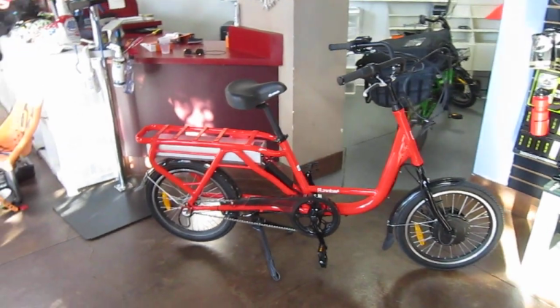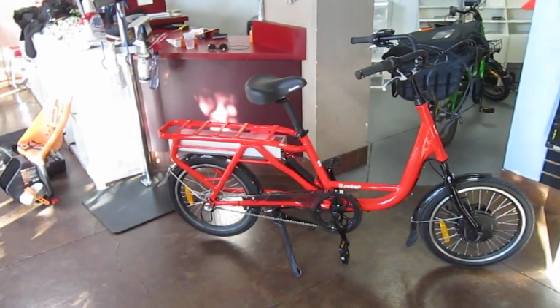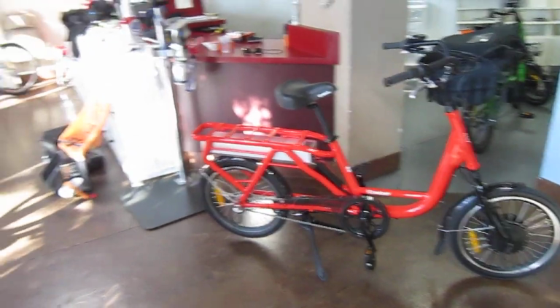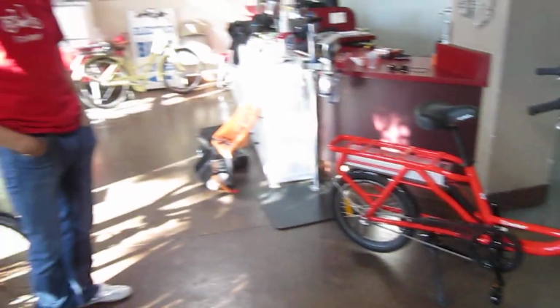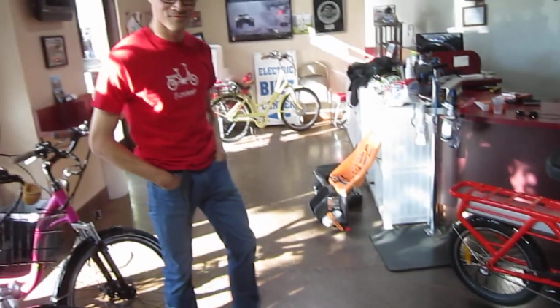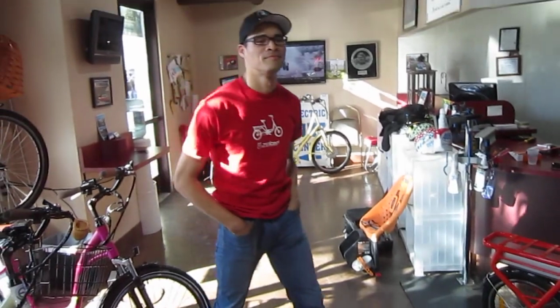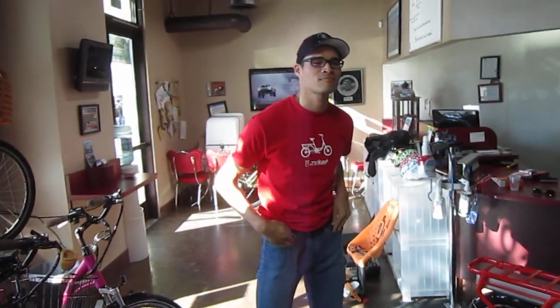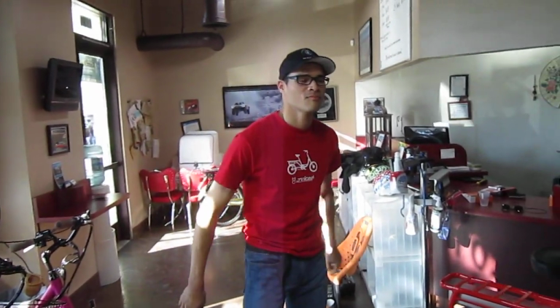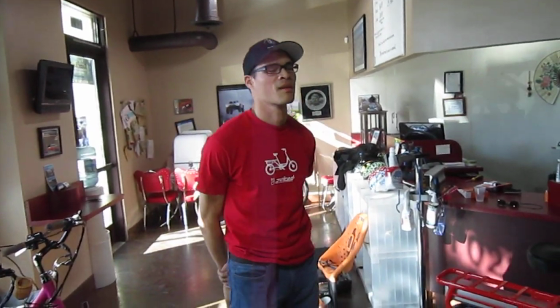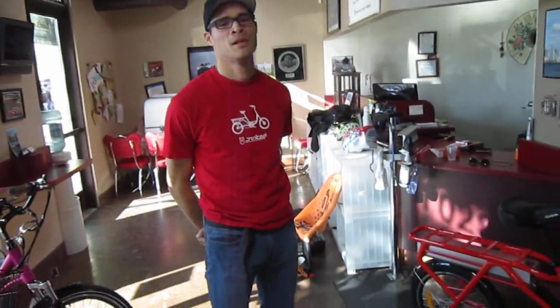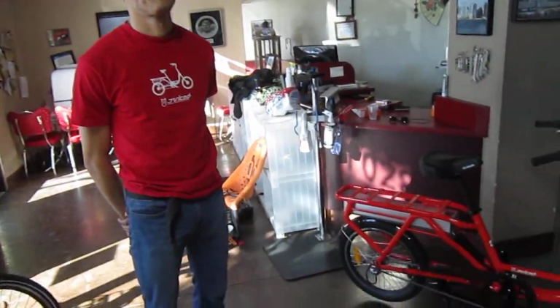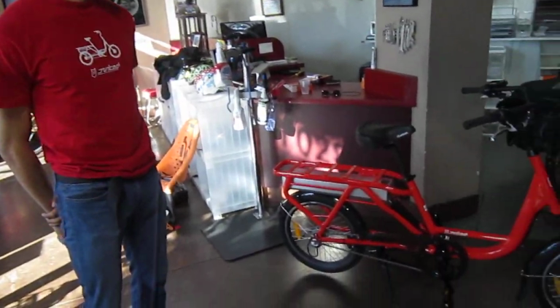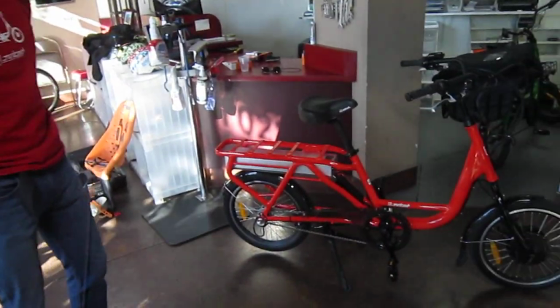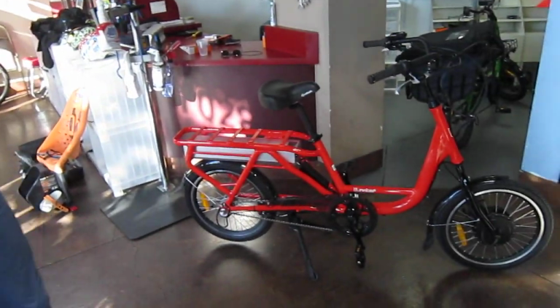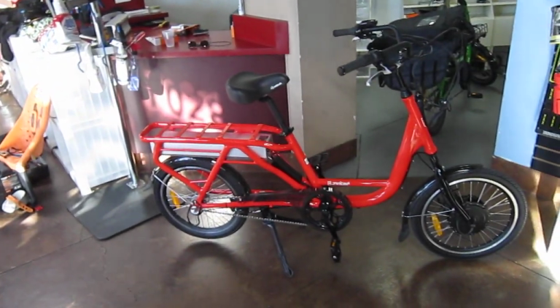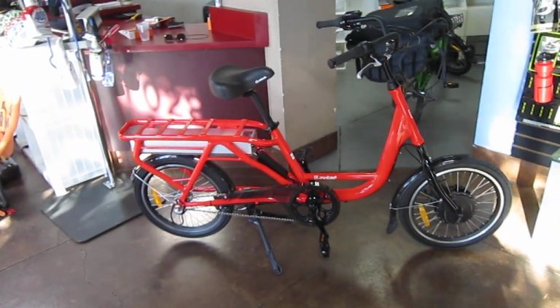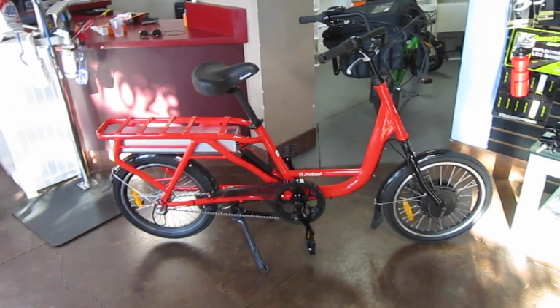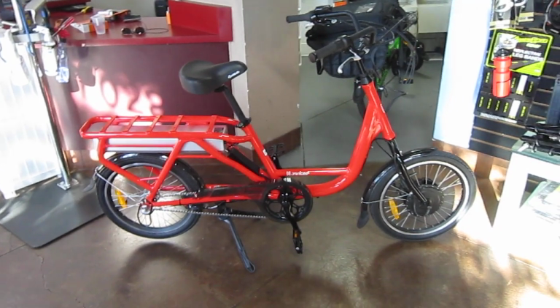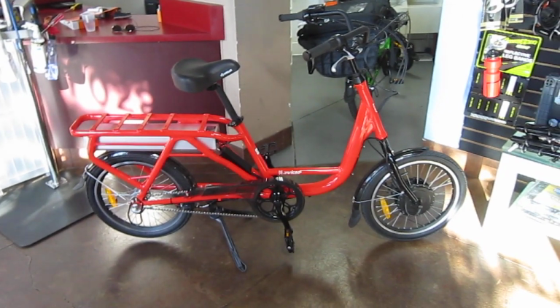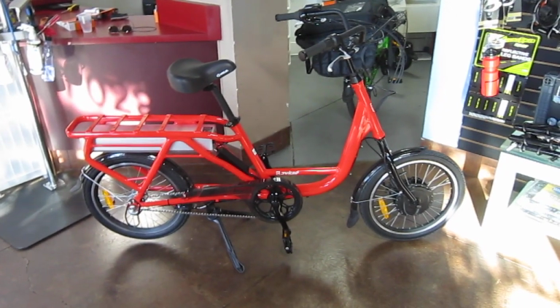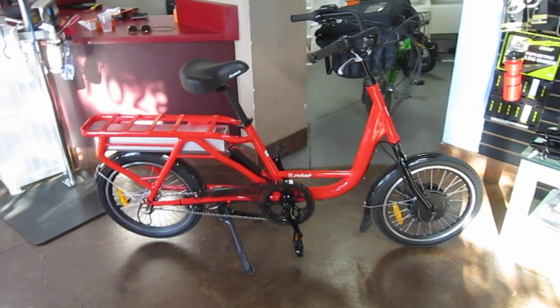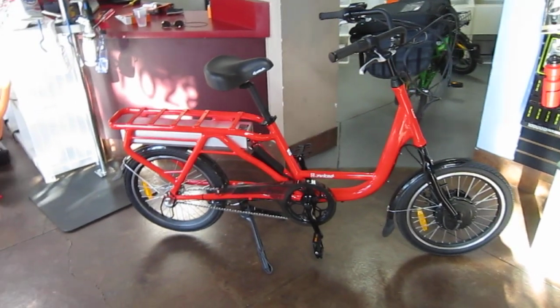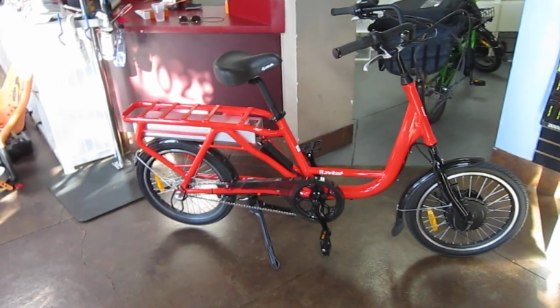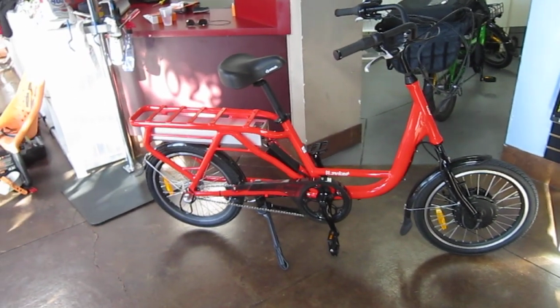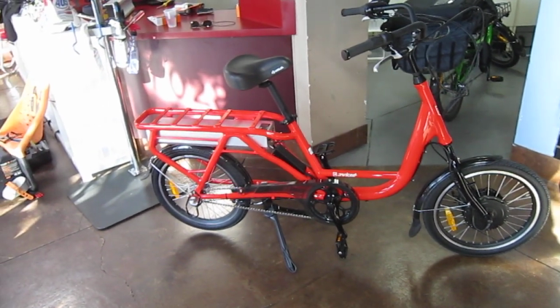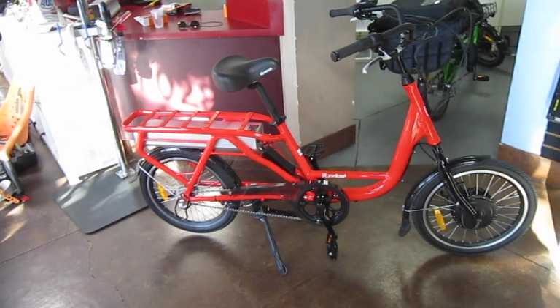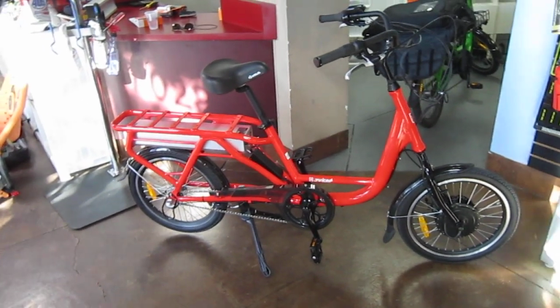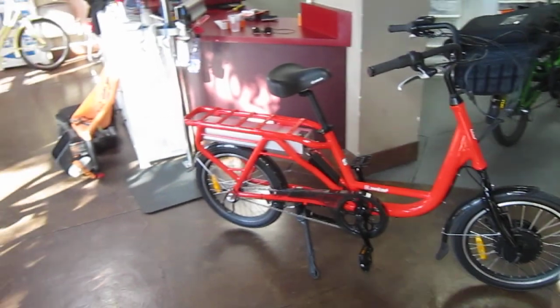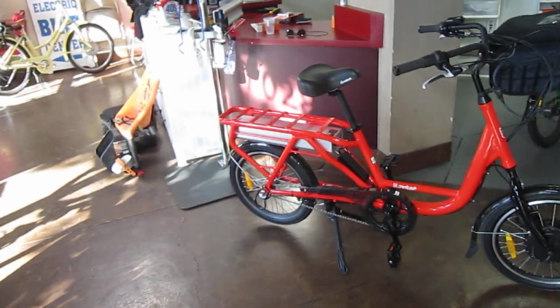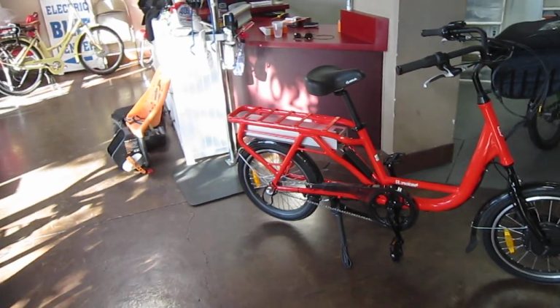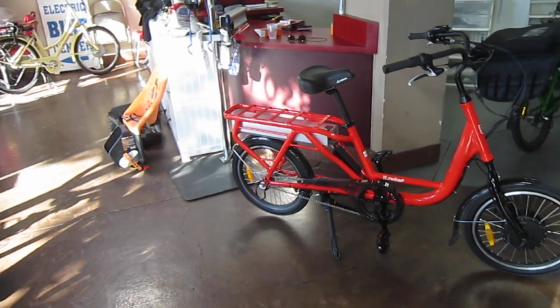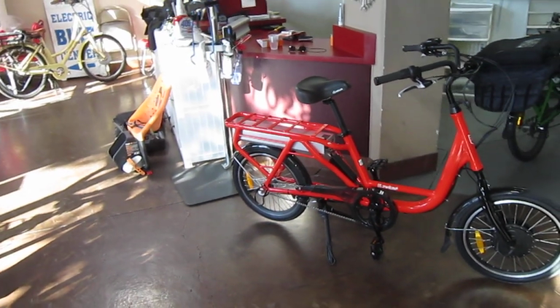Now I am here with Tora Harris. He is the designer and the head honcho behind this firm, and he is going to give us some updates on what he's done for this year's model to make it so much better. Let me get Tora to come in and tell you a little bit about the bike and what he's done to make it the model it is today.